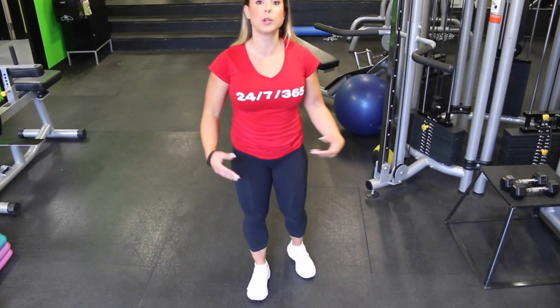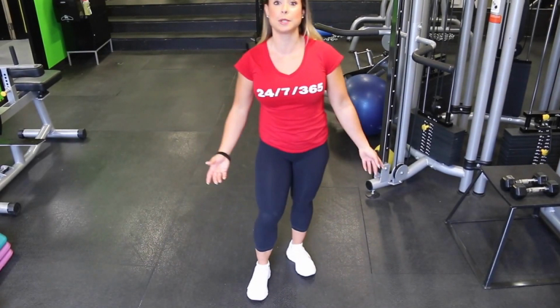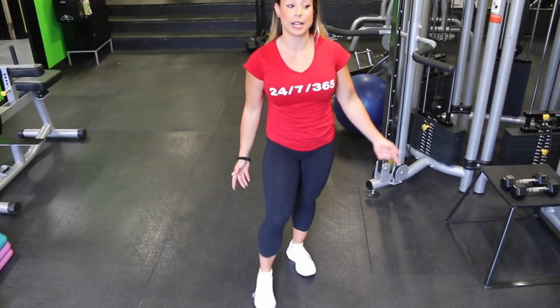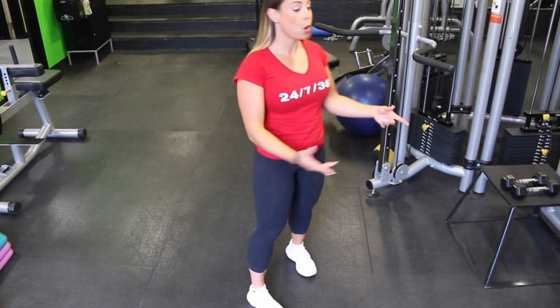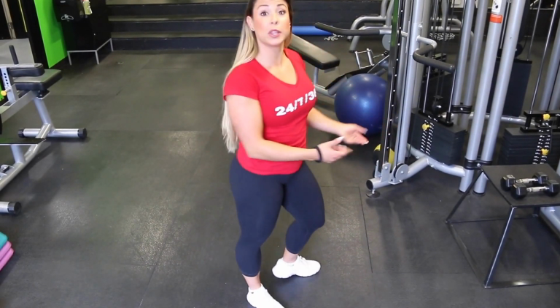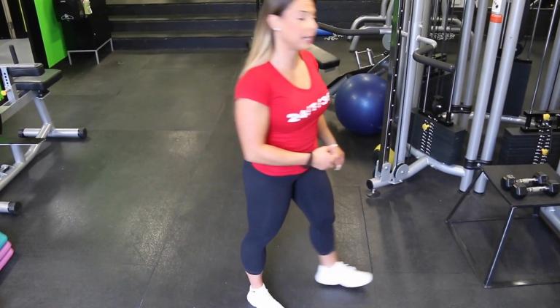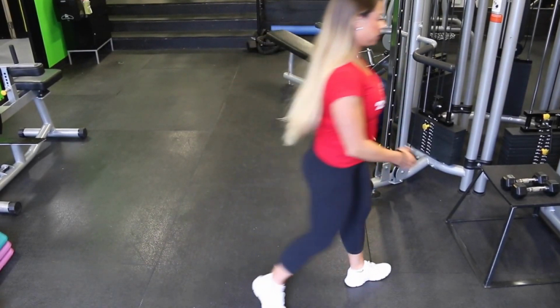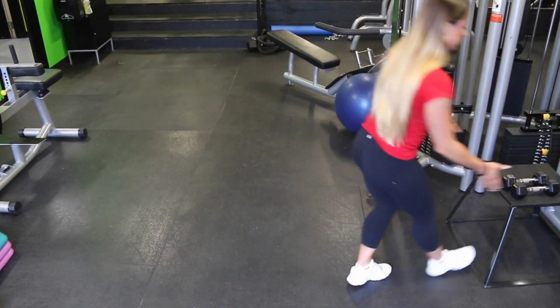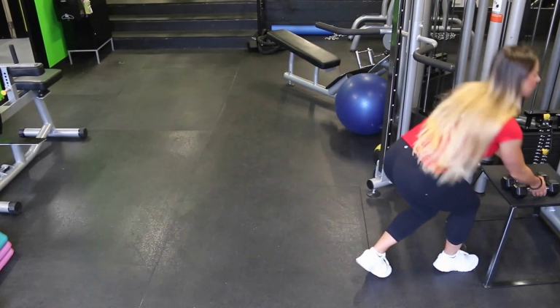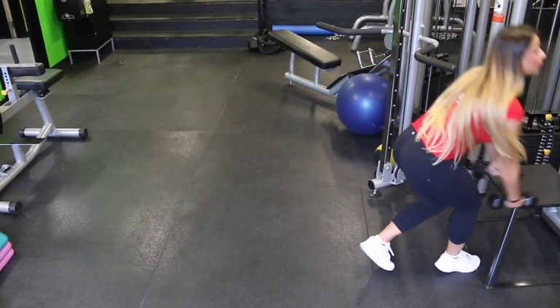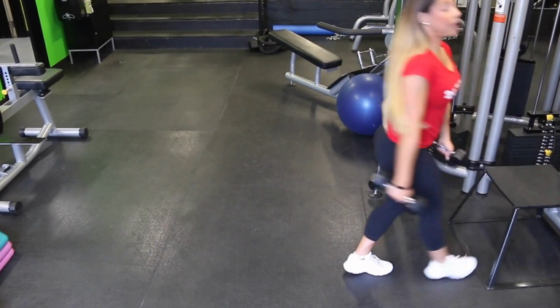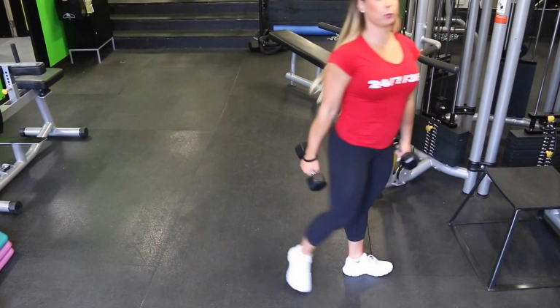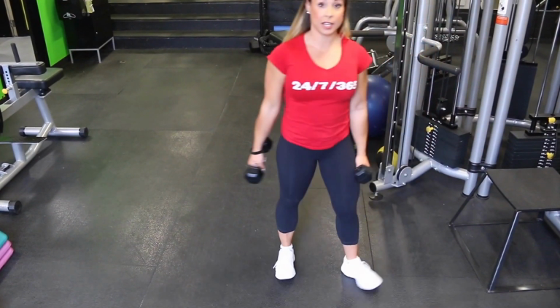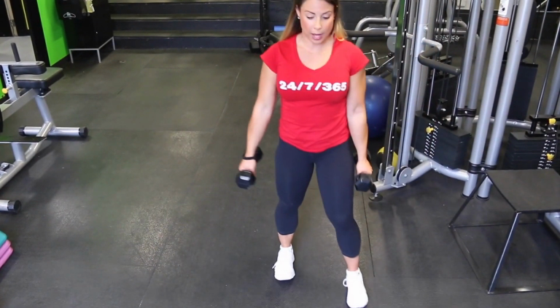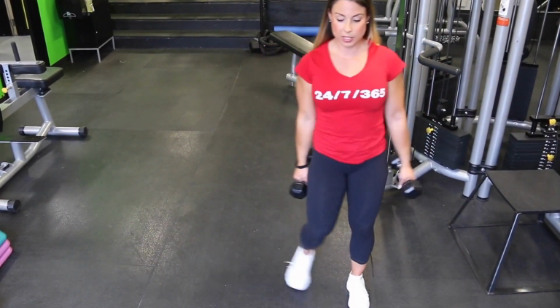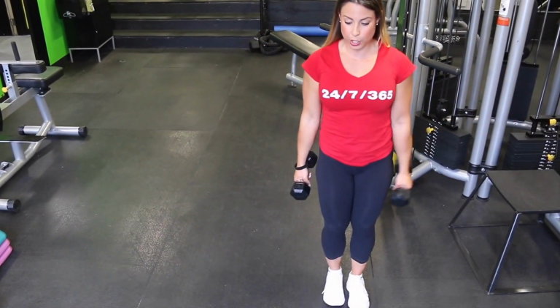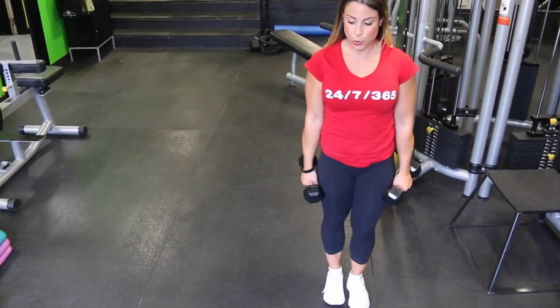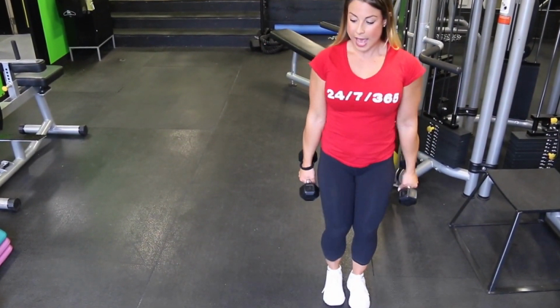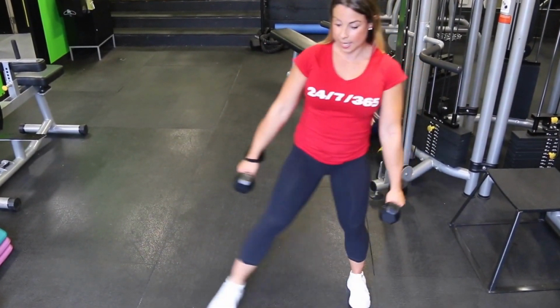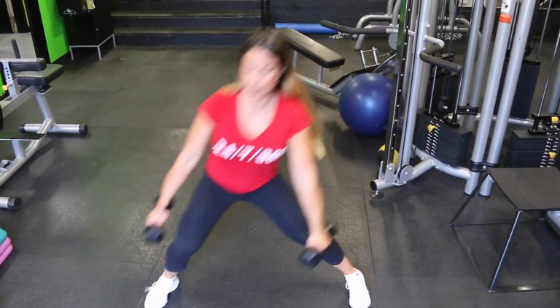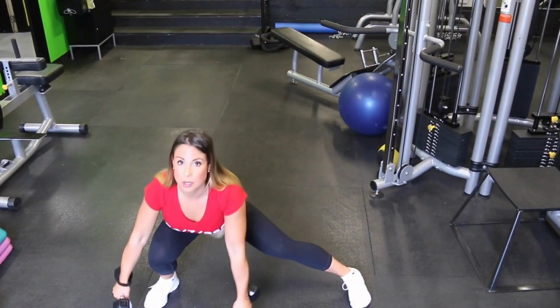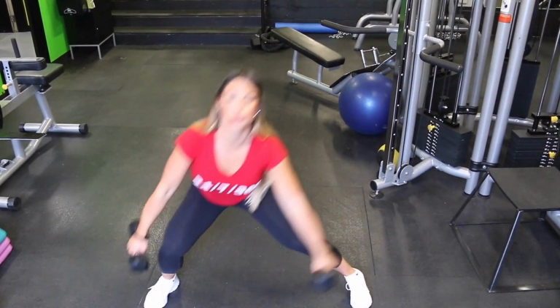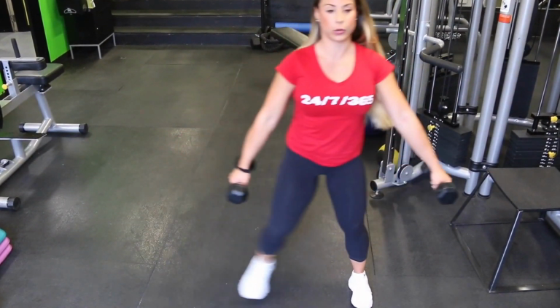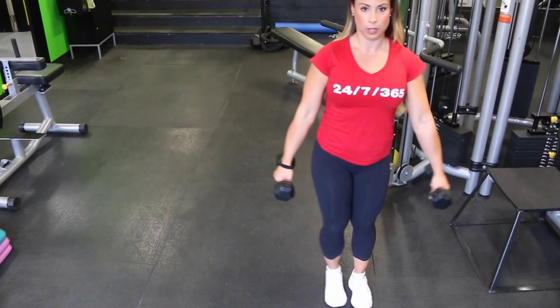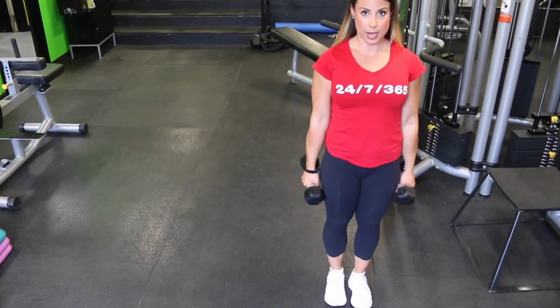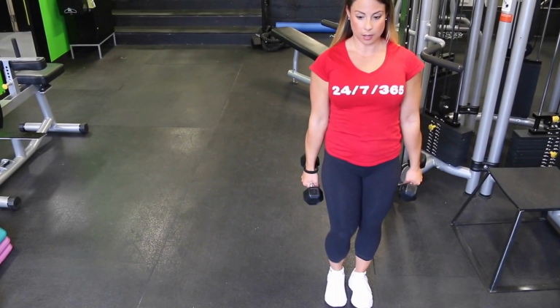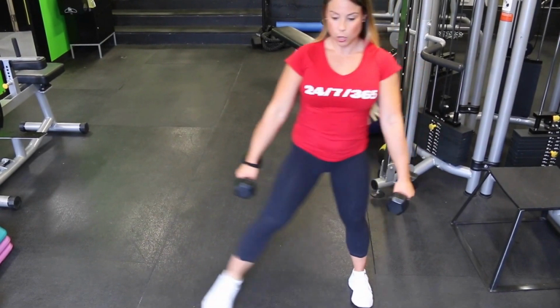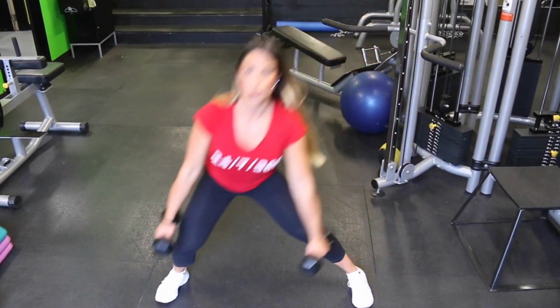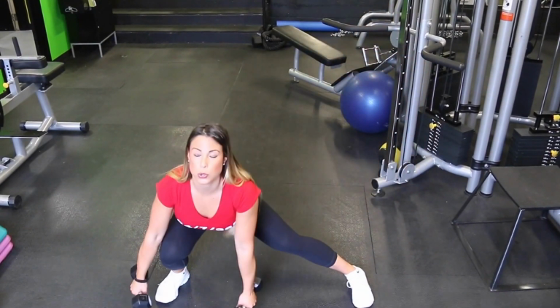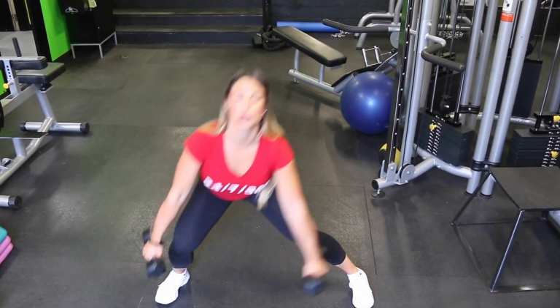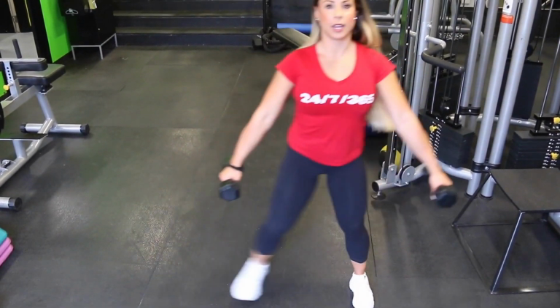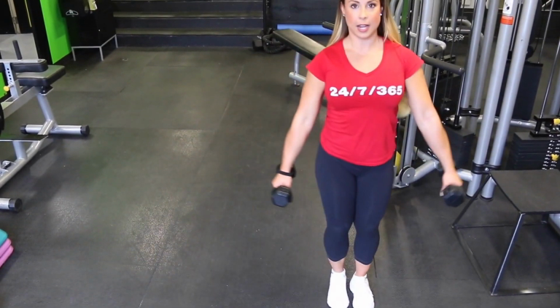I'm going to demonstrate now with the weights. Keep in mind you're breathing as well, so it's important to exhale, inhale.